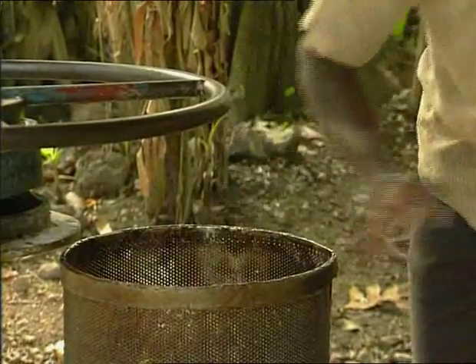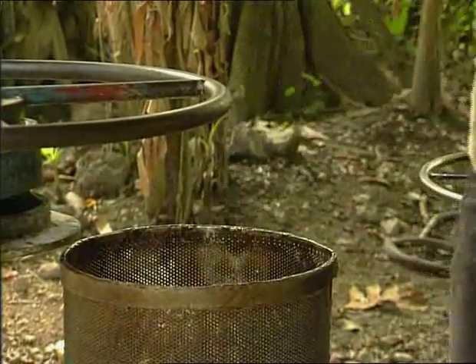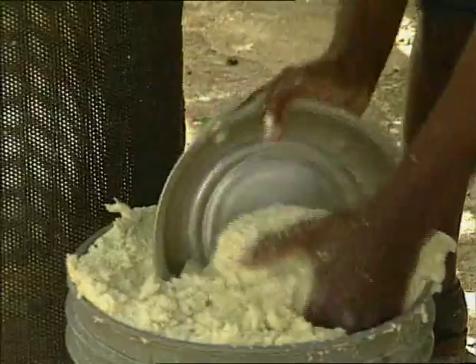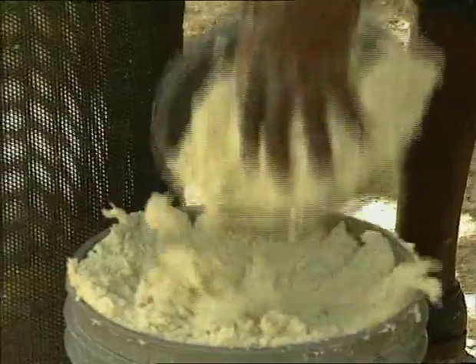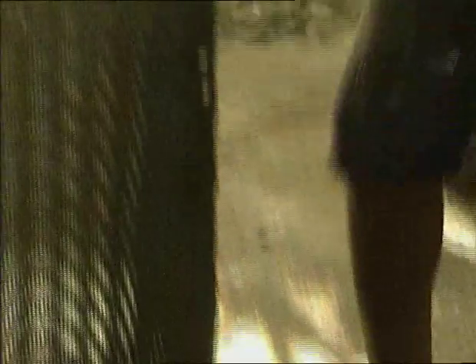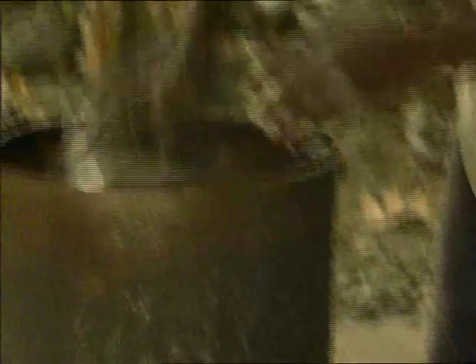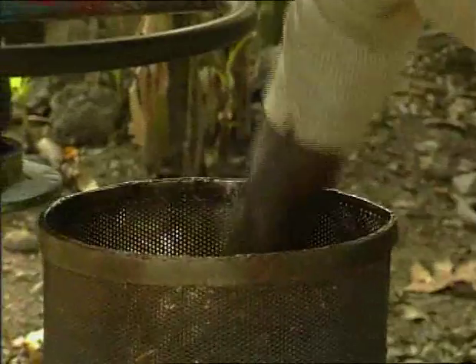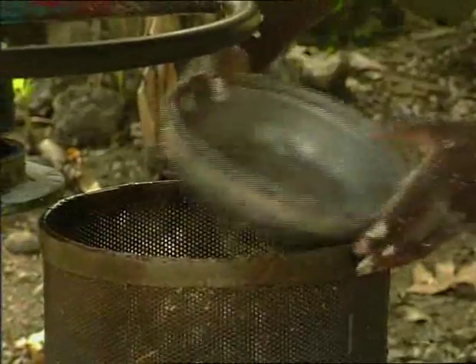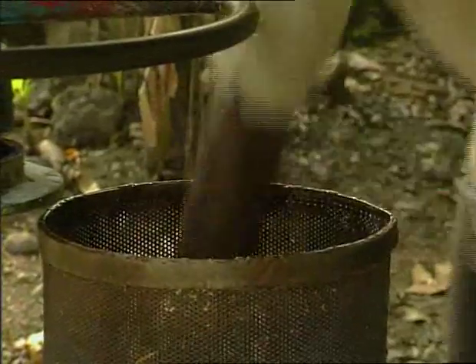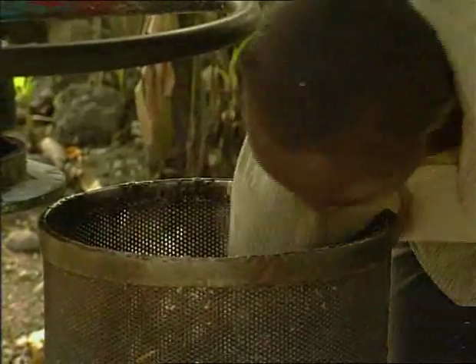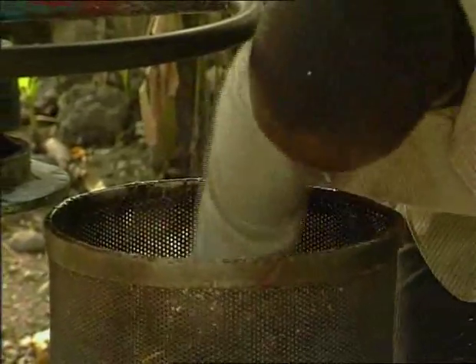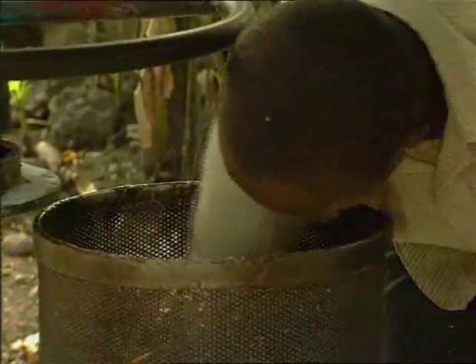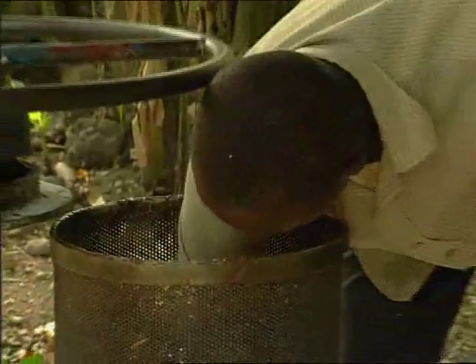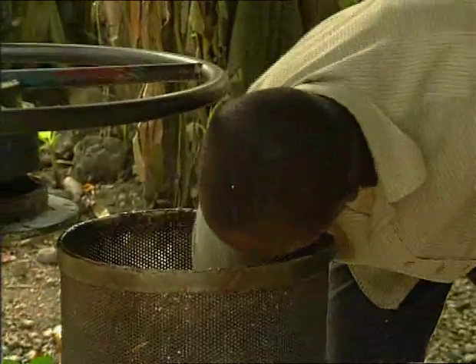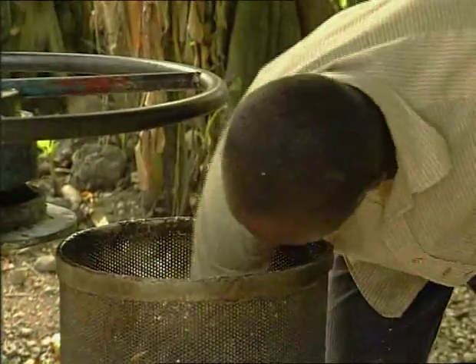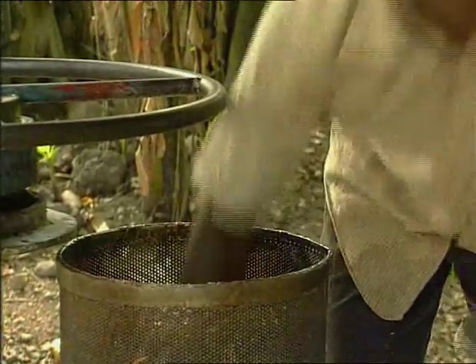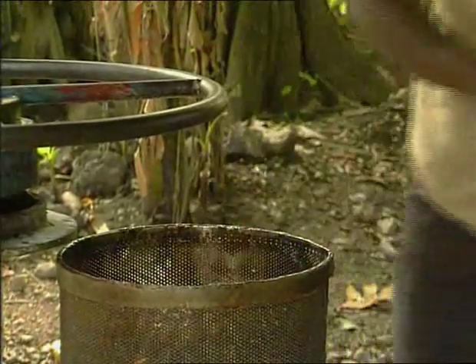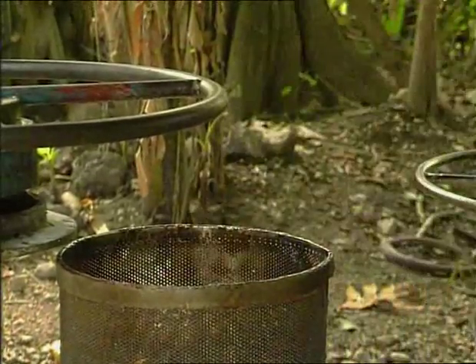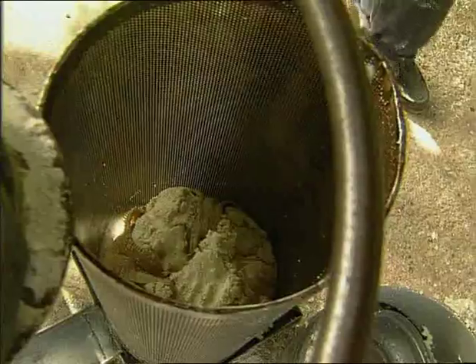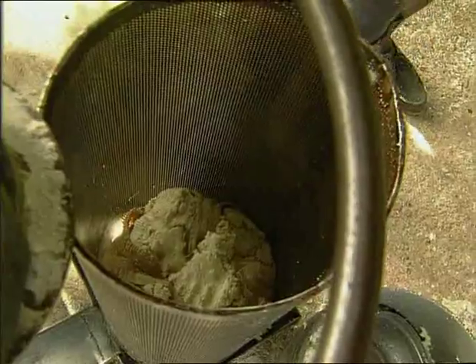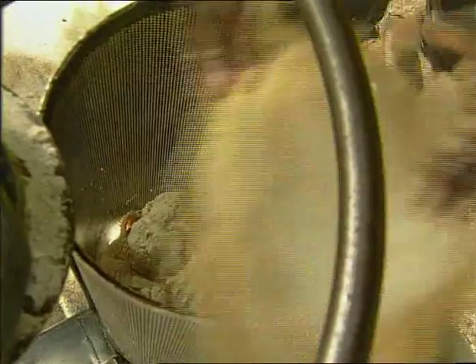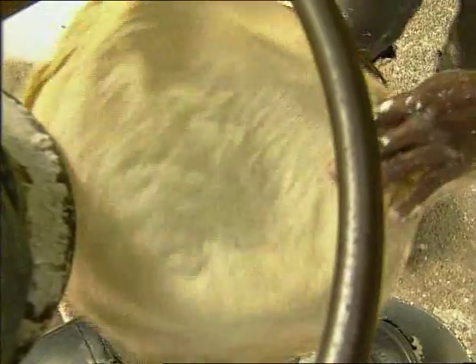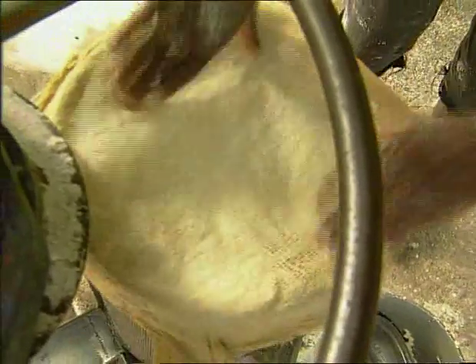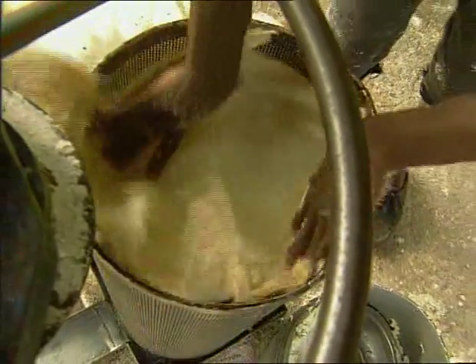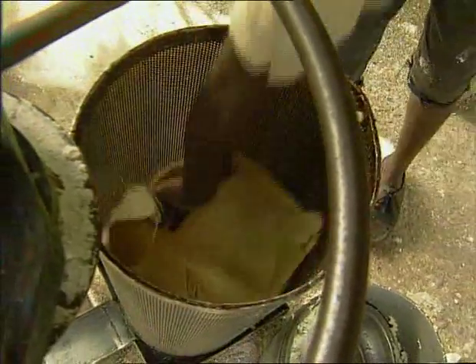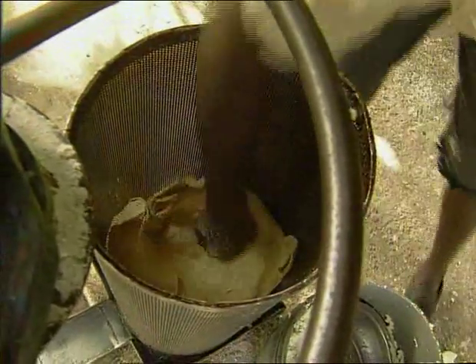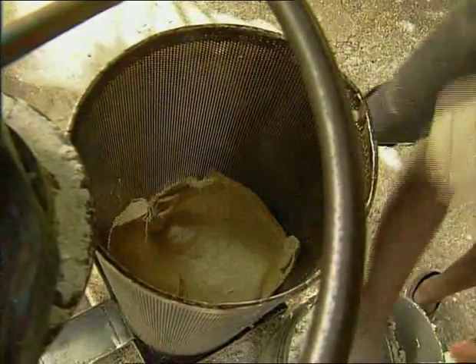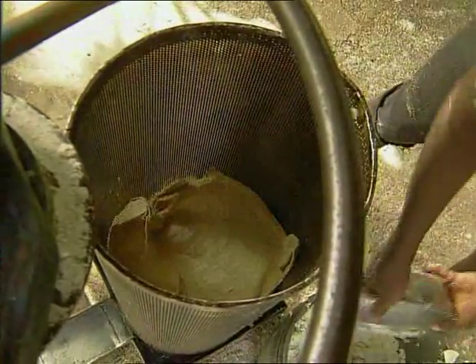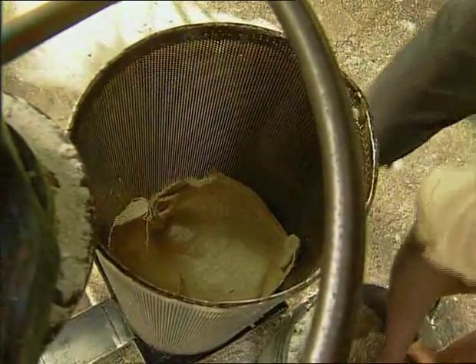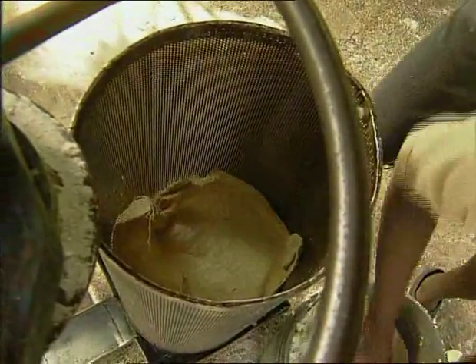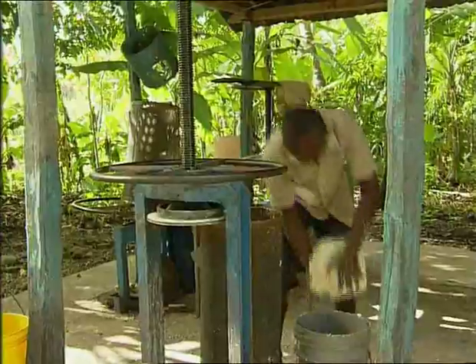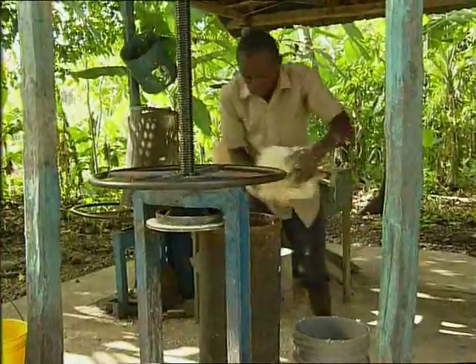A cylinder press for manioc, just like these other small machines, is made in Haiti in the Compe Perrin workshop.